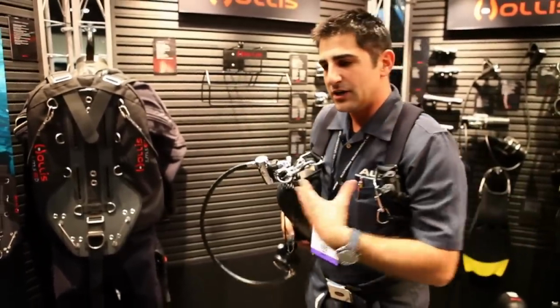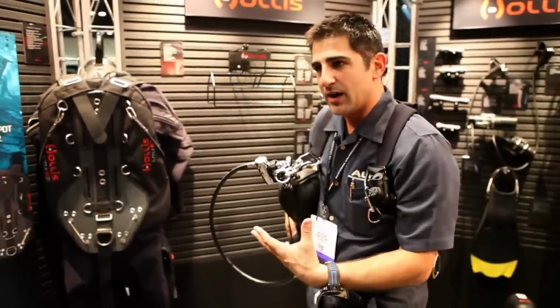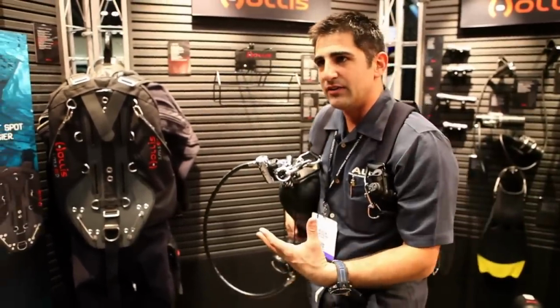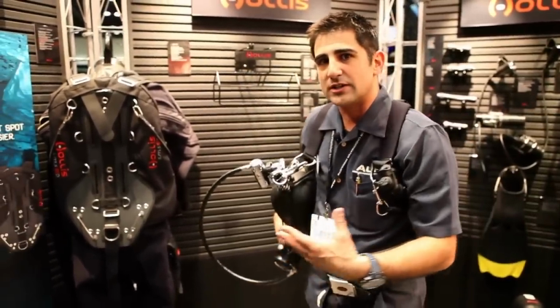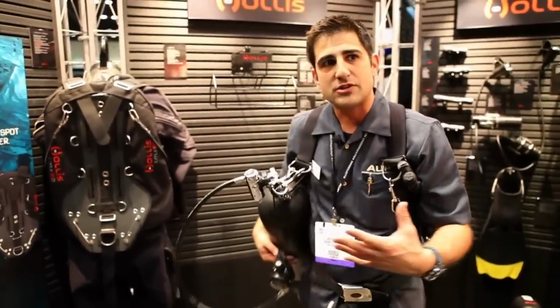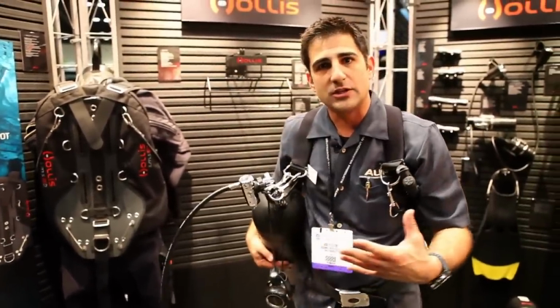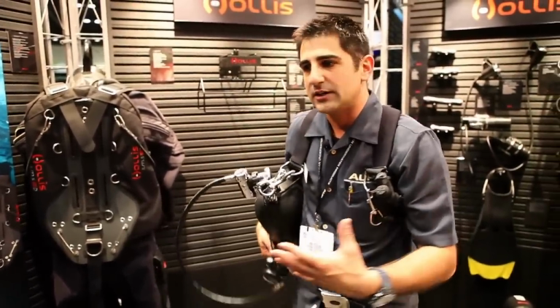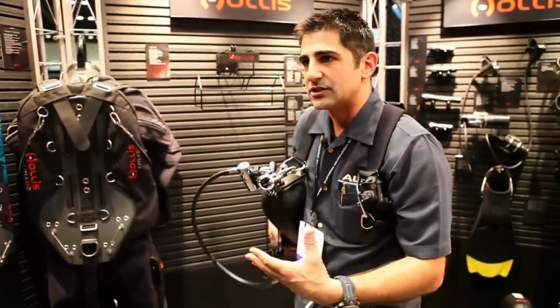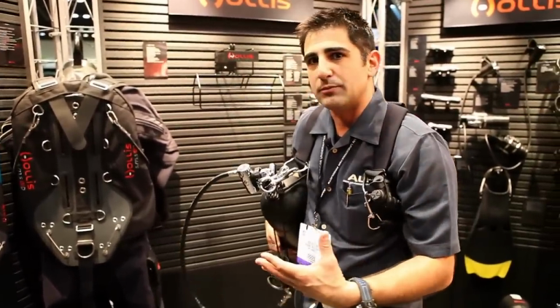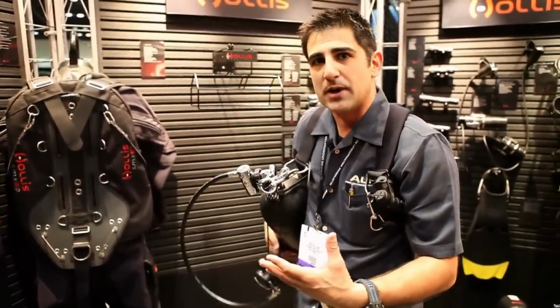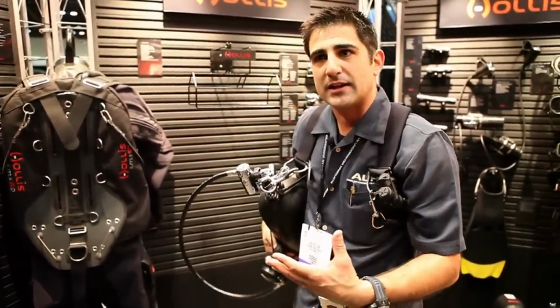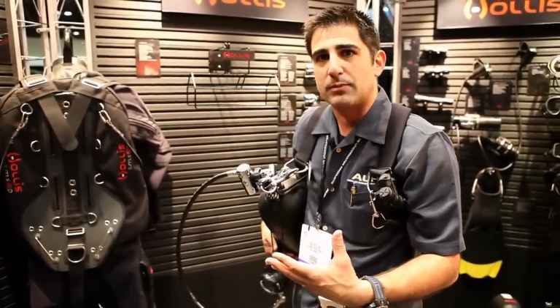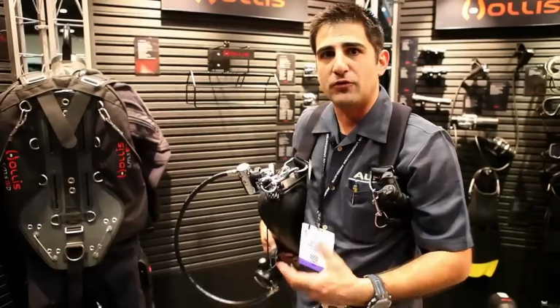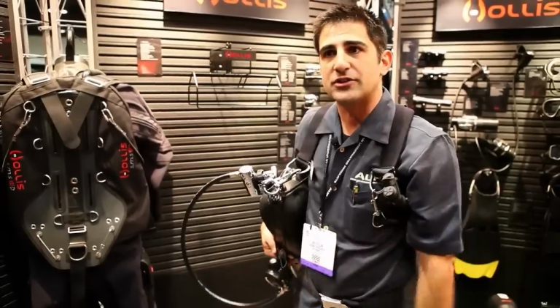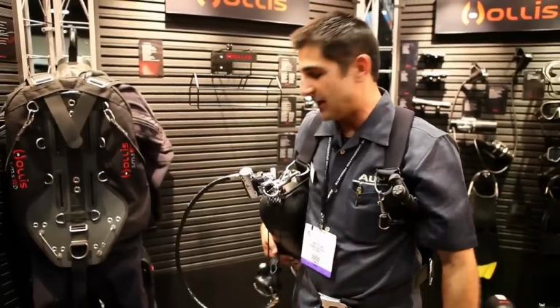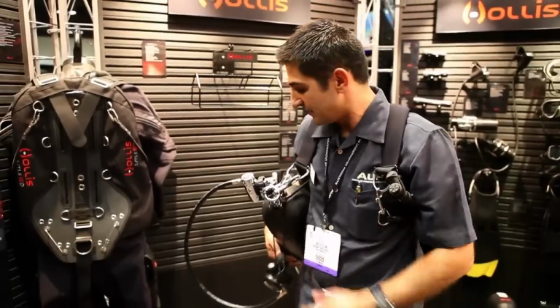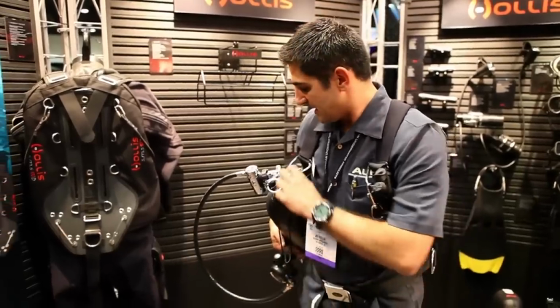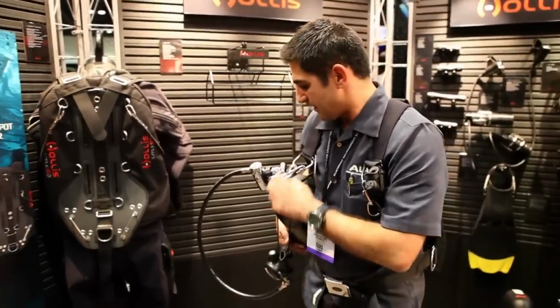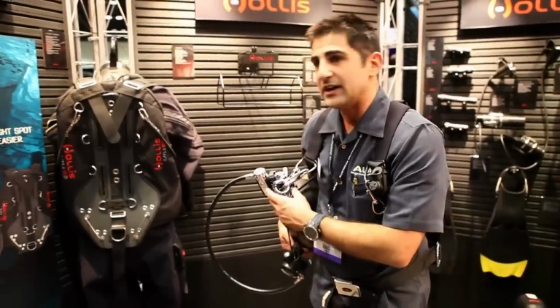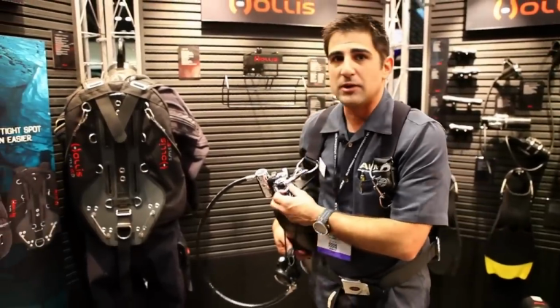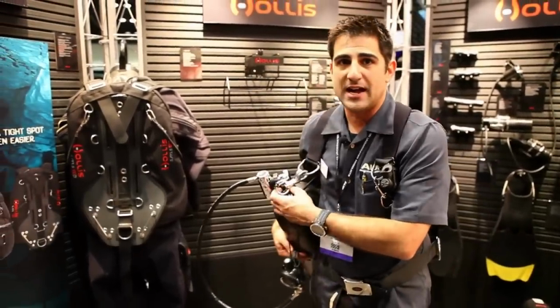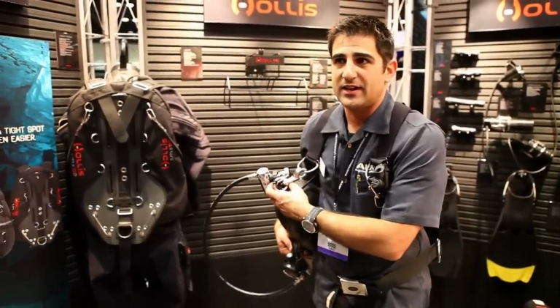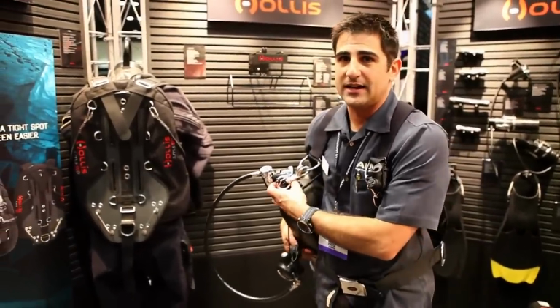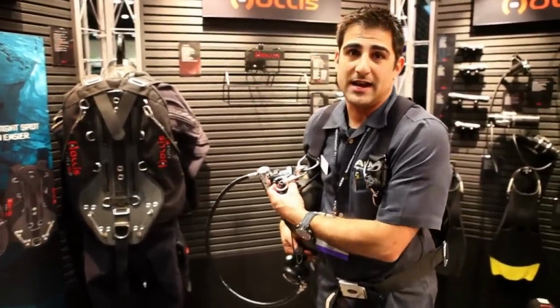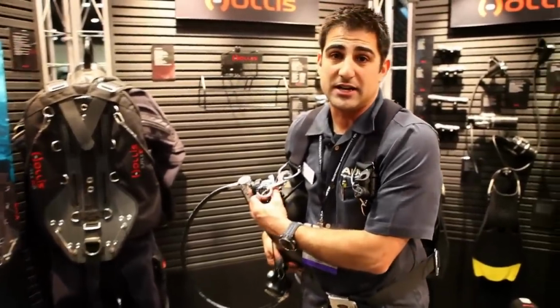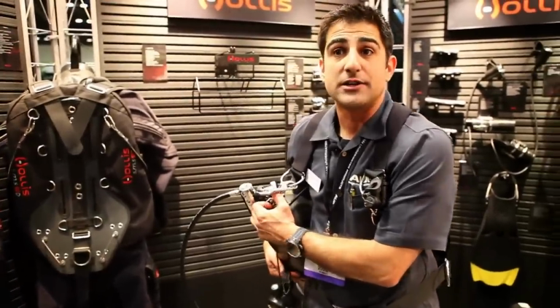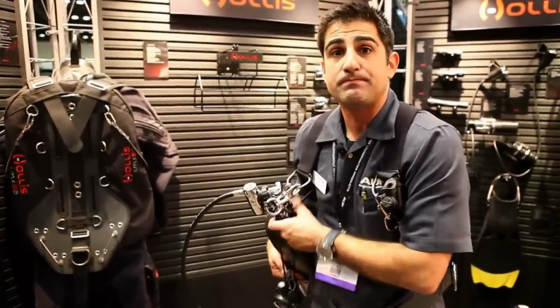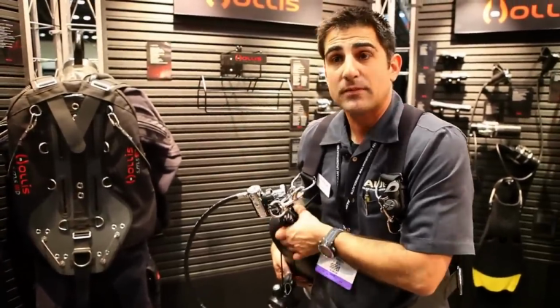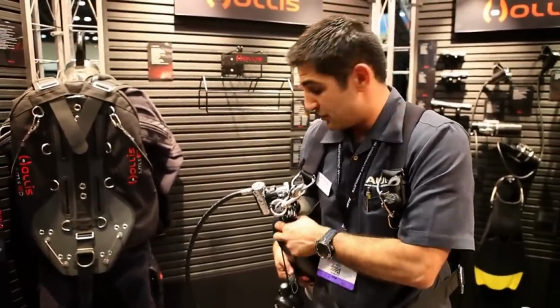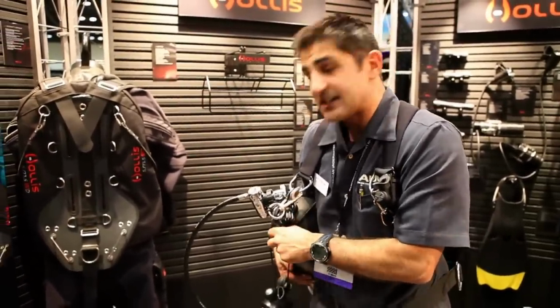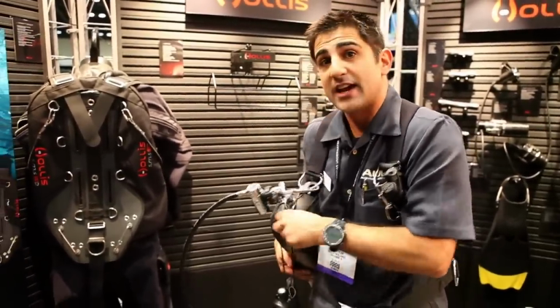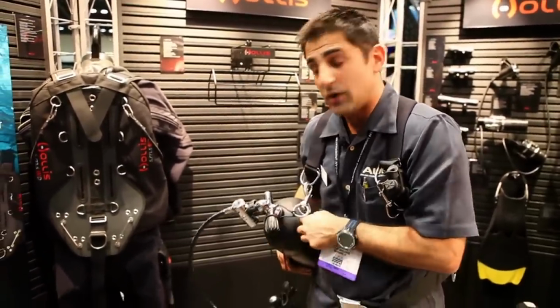It tucks right up underneath your arm in the water, giving you a nice streamlined profile underwater. You're bottom-heavy, so anytime you turn to look, it's just going to put you right back at the proper profile for scuba diving. Very easy way to dive and anybody can do it. You can use any size tank as well.